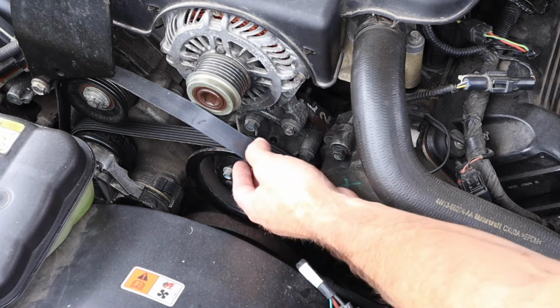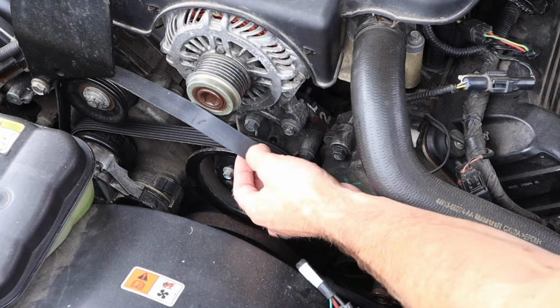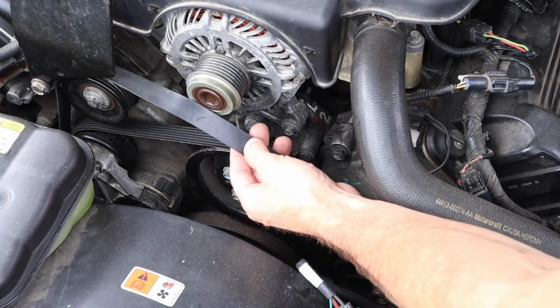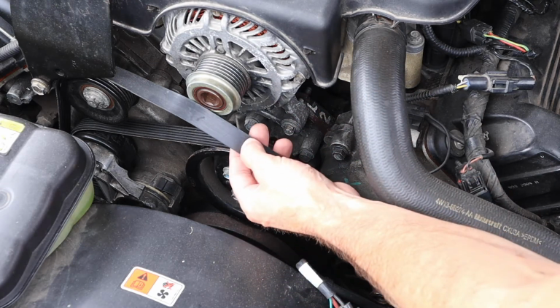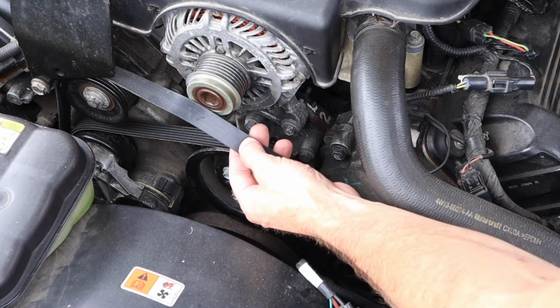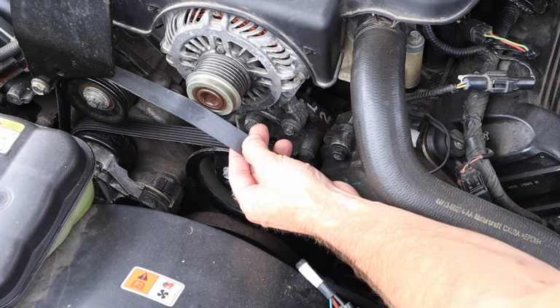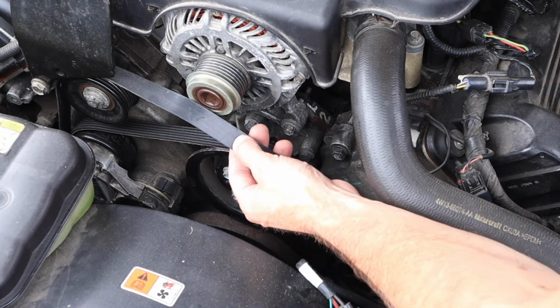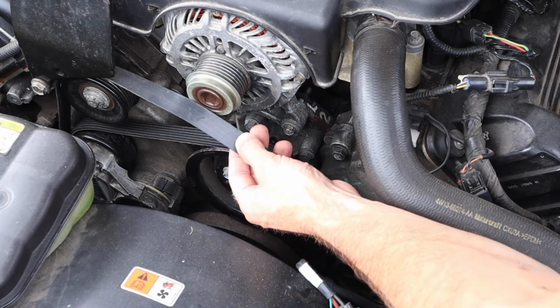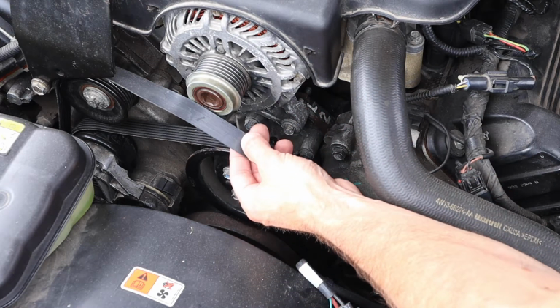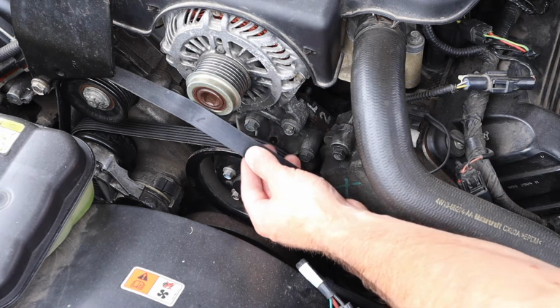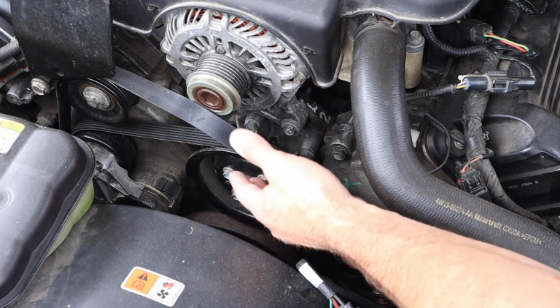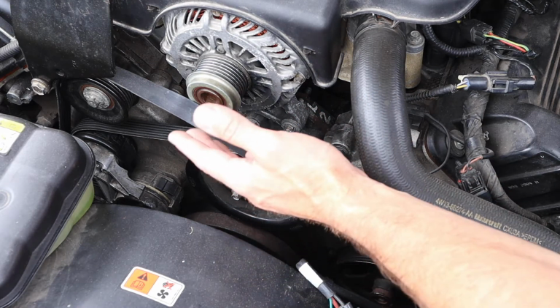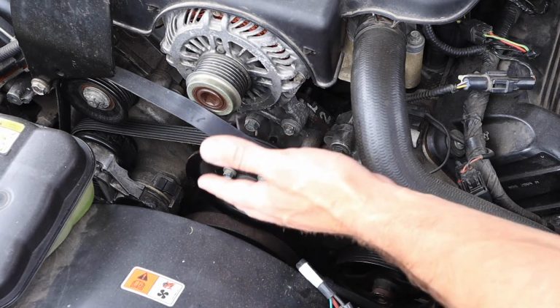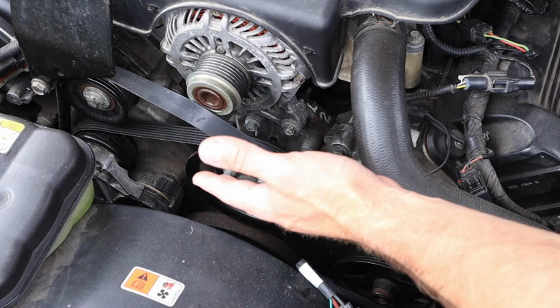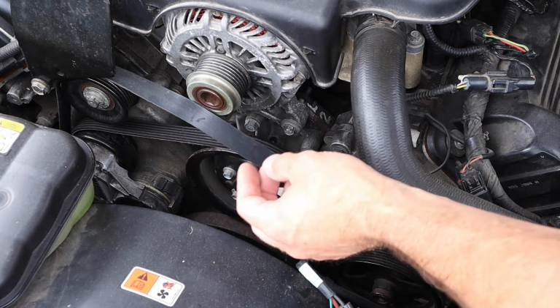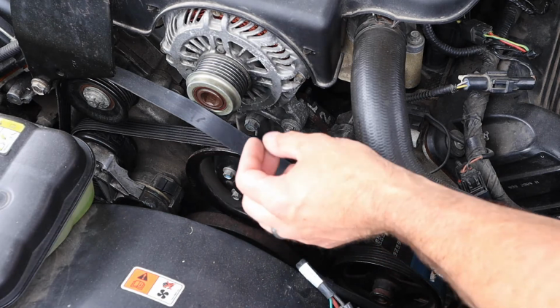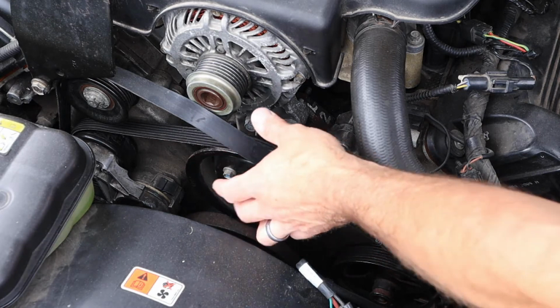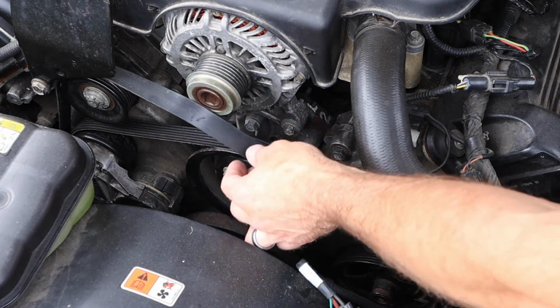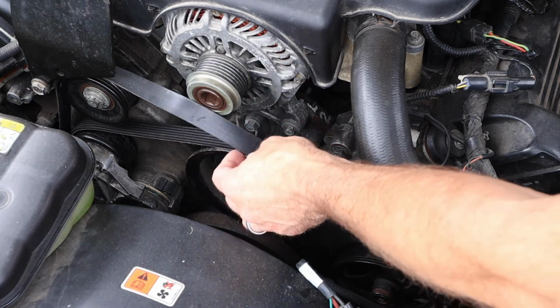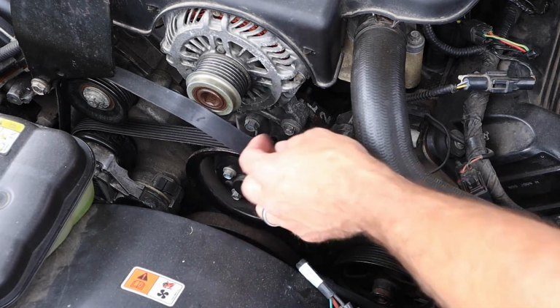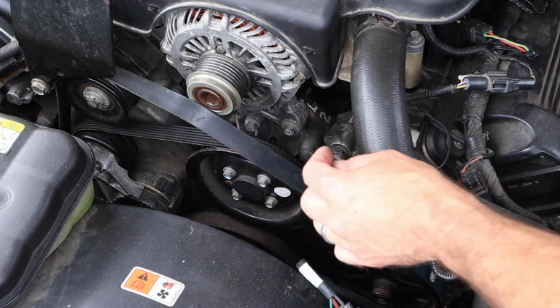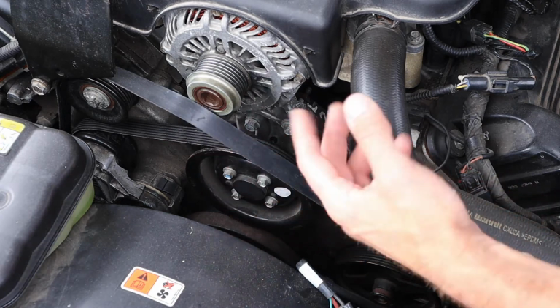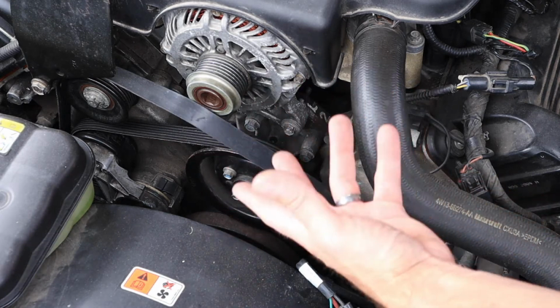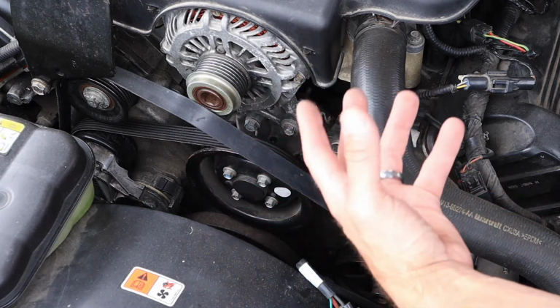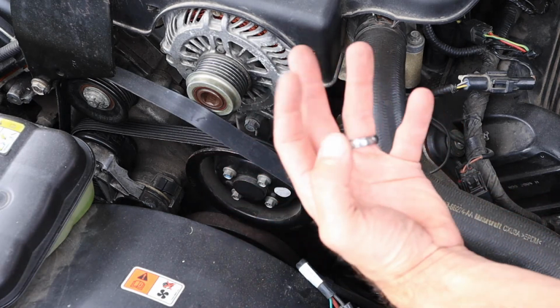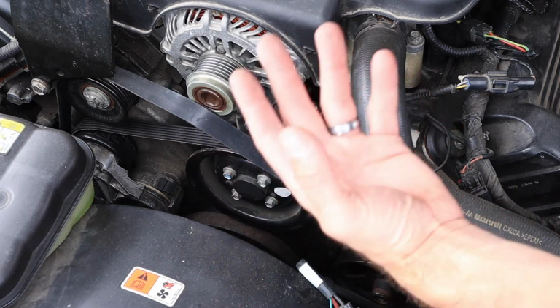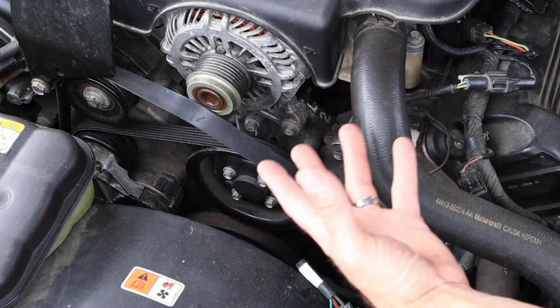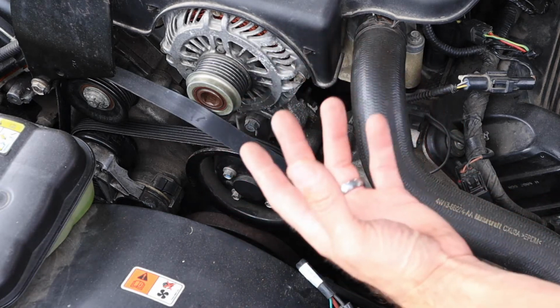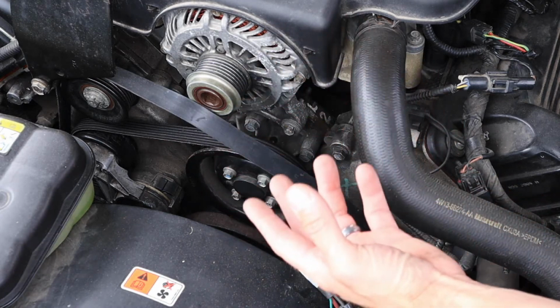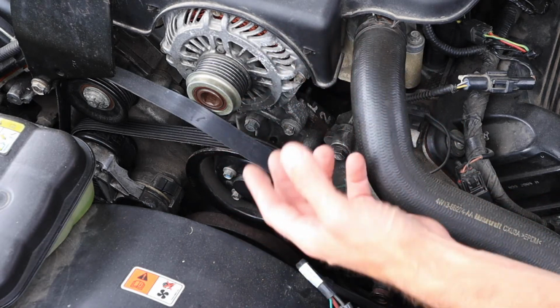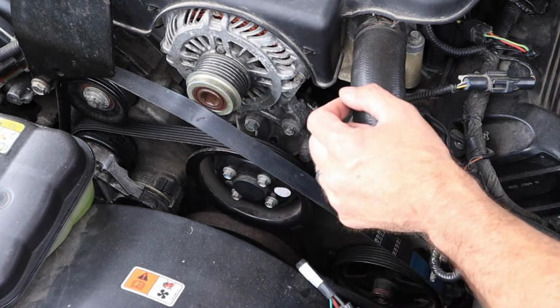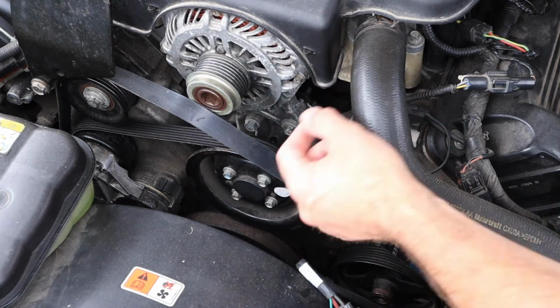If I need to mark the belt, I could put a small arrow on it, but I have to be very cautious about what I use to do that. A grease pen or something like that is probably not a good choice.